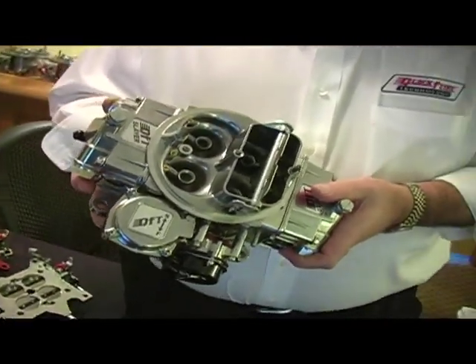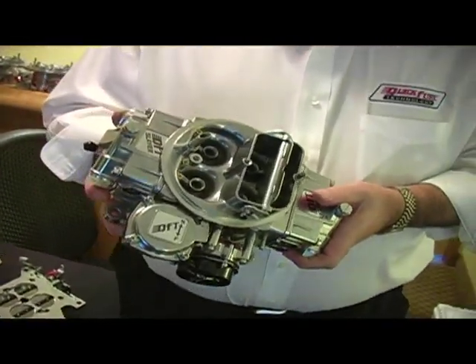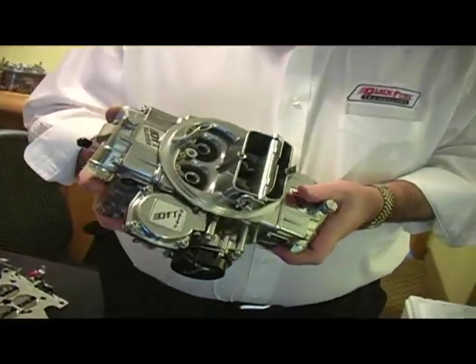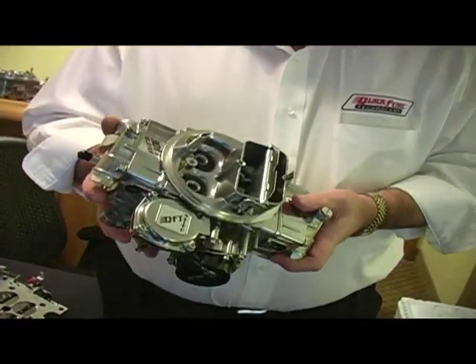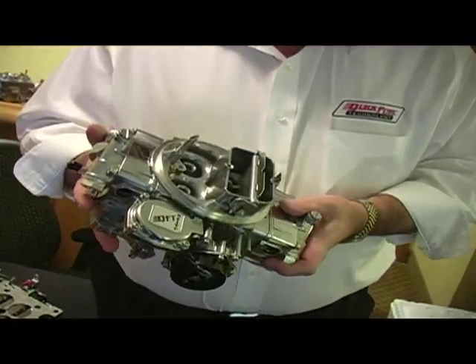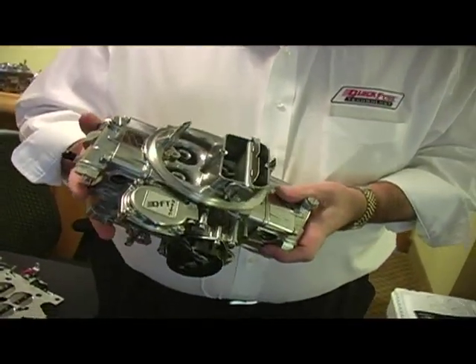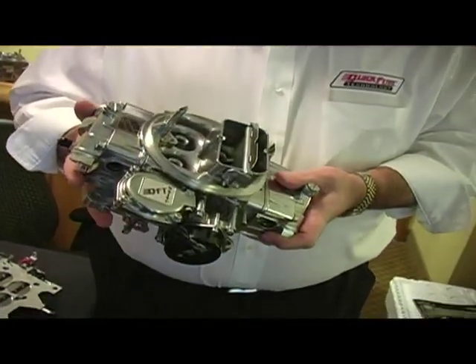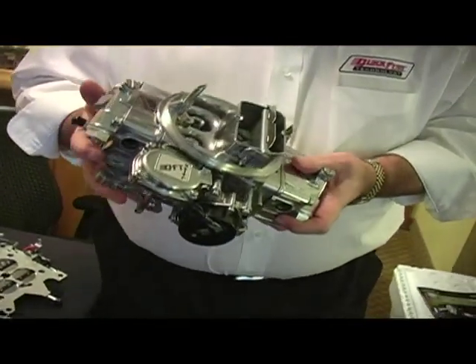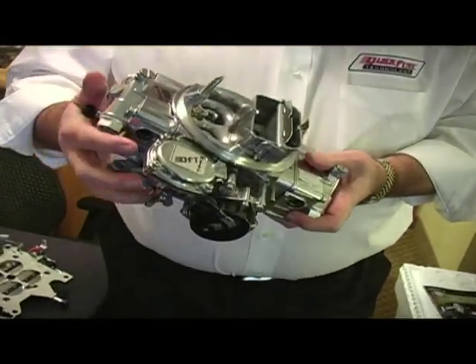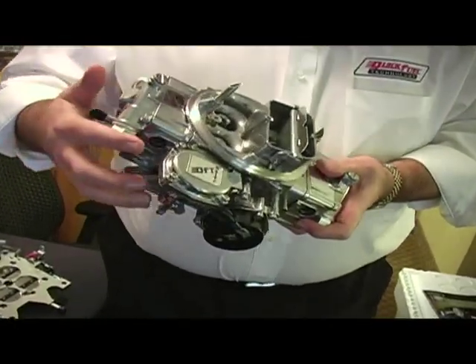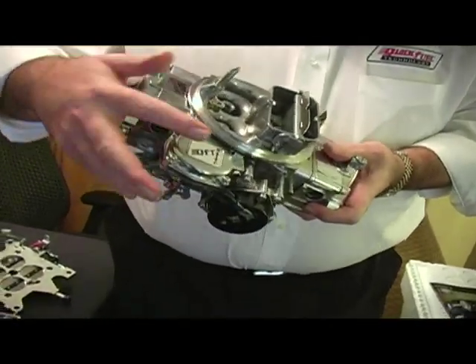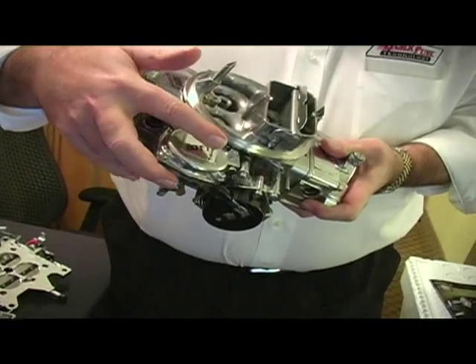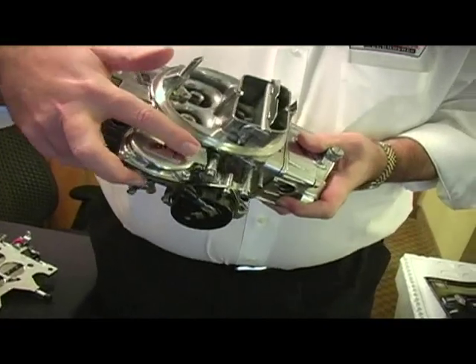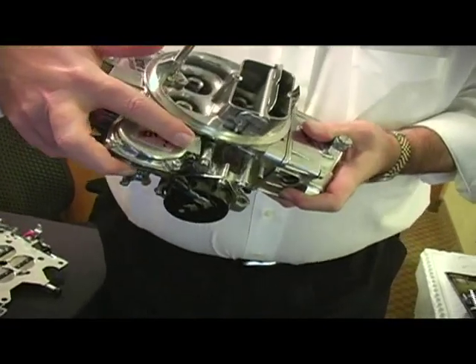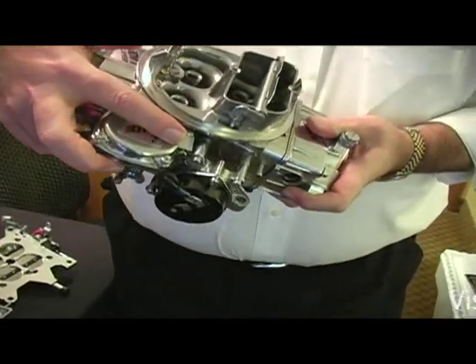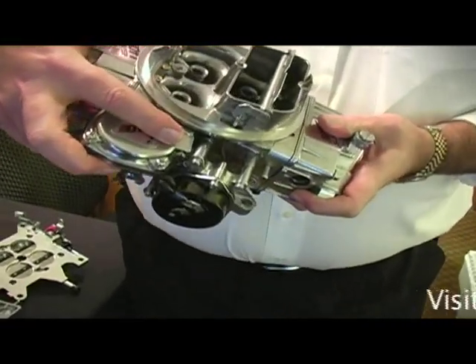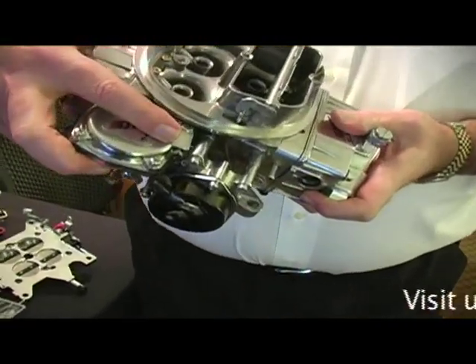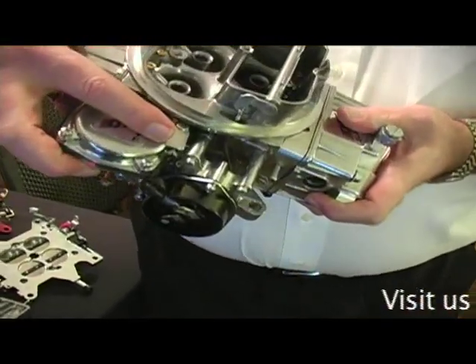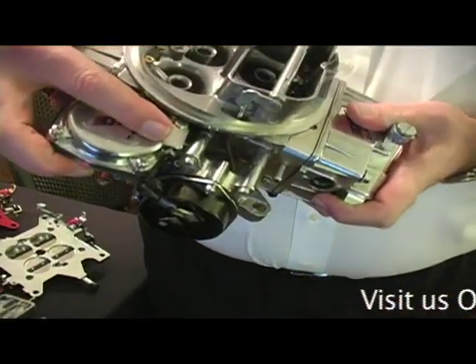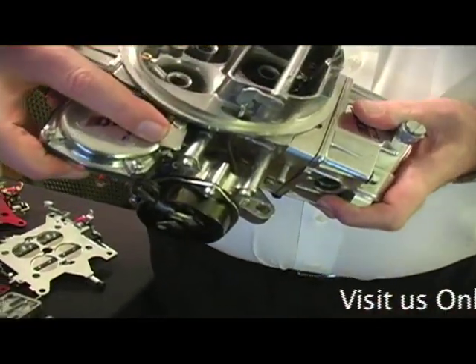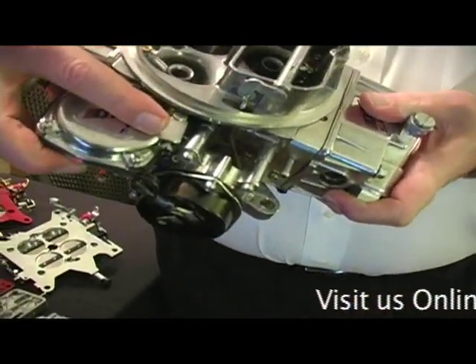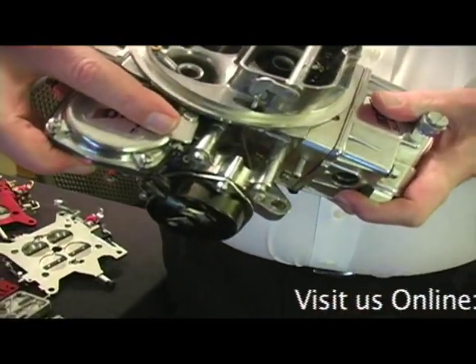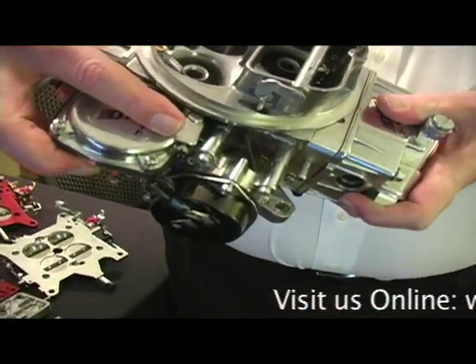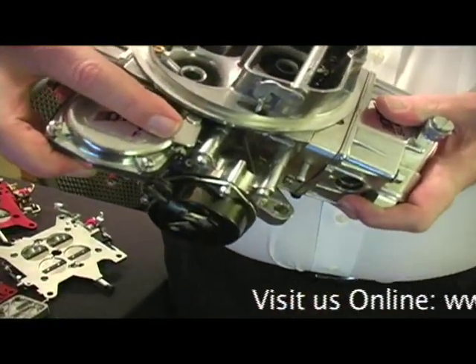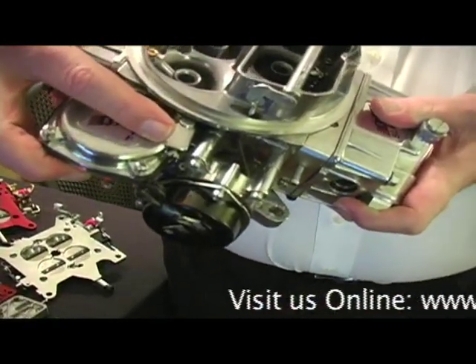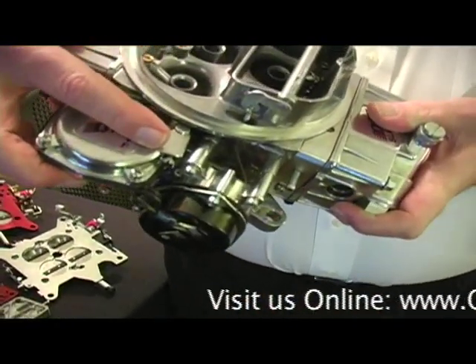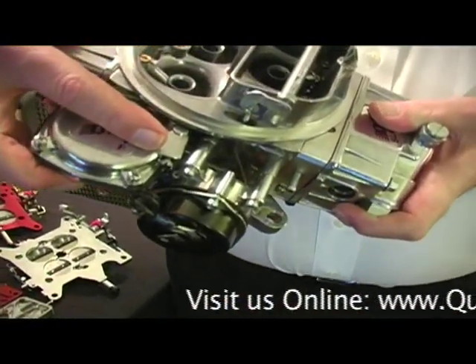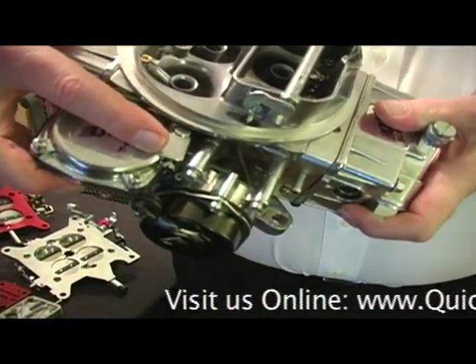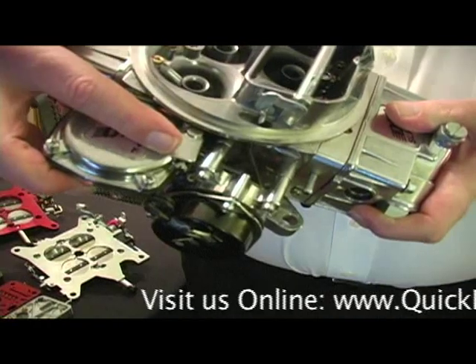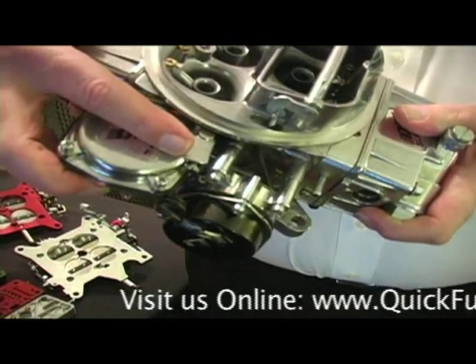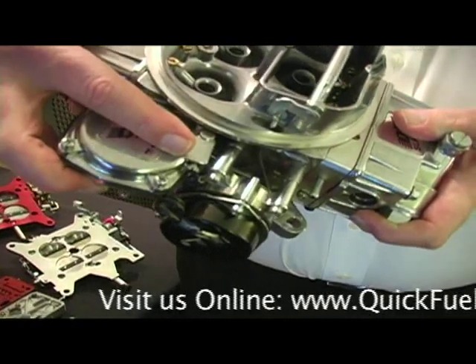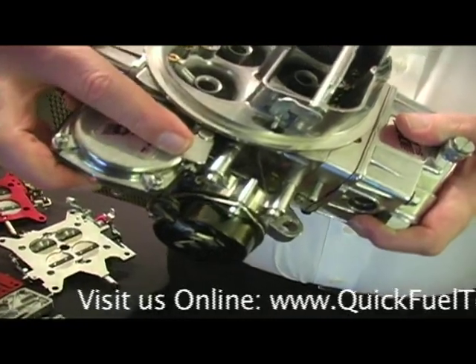It also has a vacuum secondary adjustment where no spring is required to be changed, so the rate of the secondaries can be changed by just a turn of a screw.